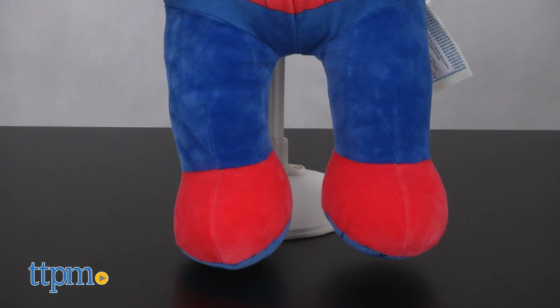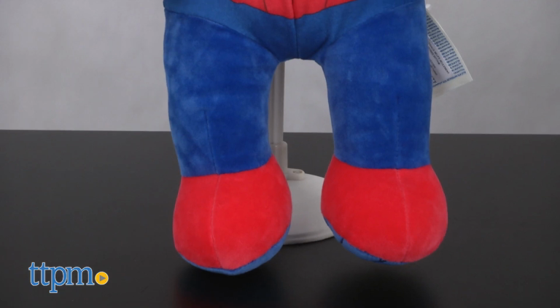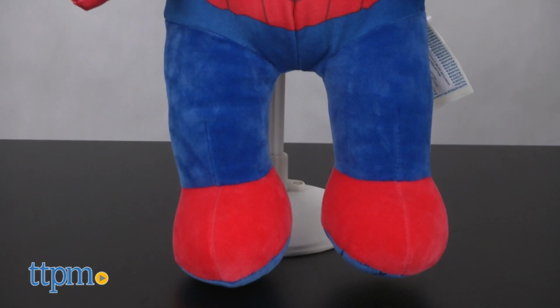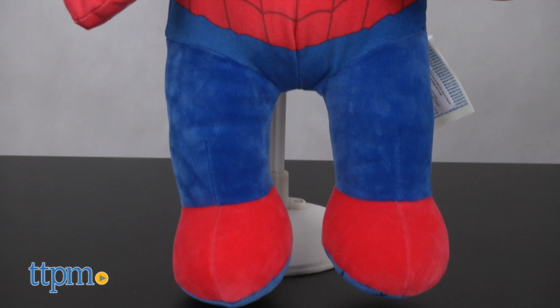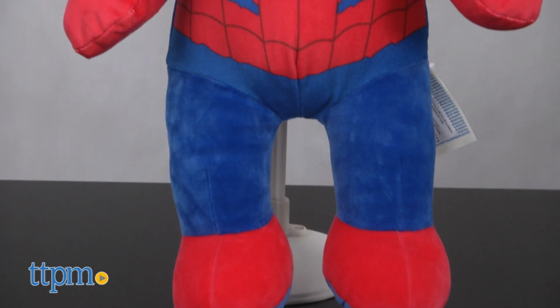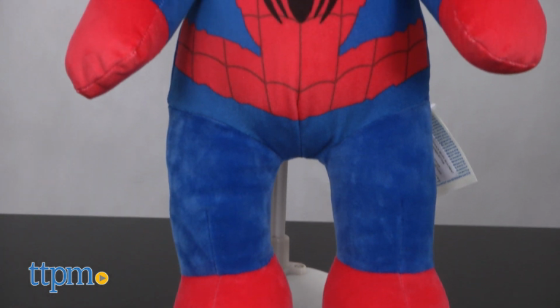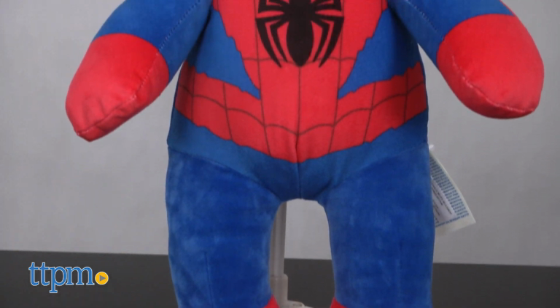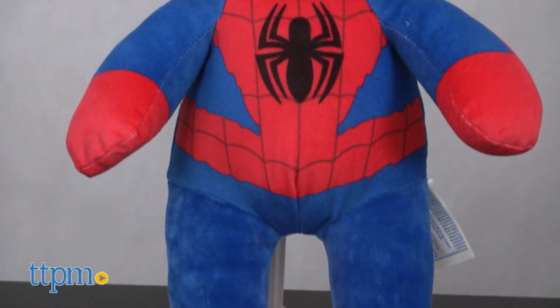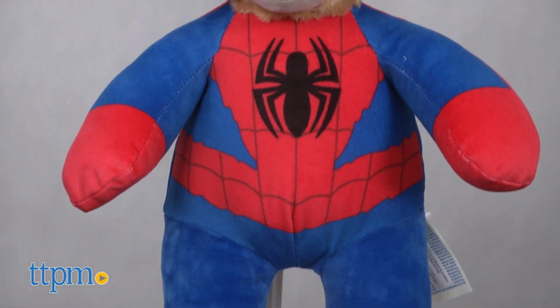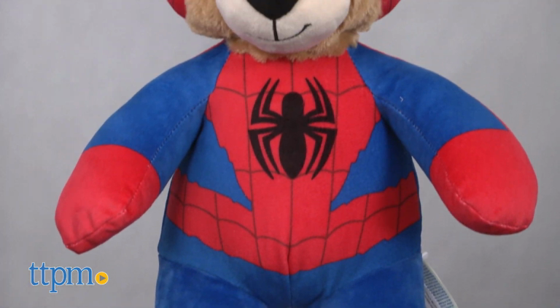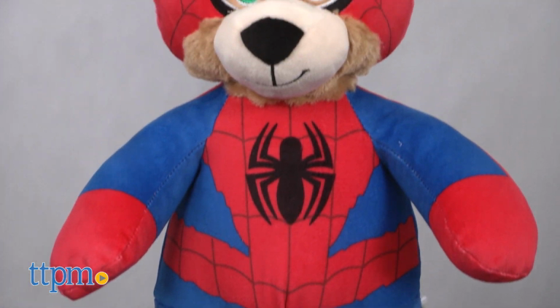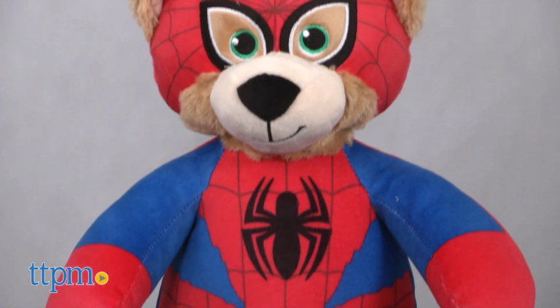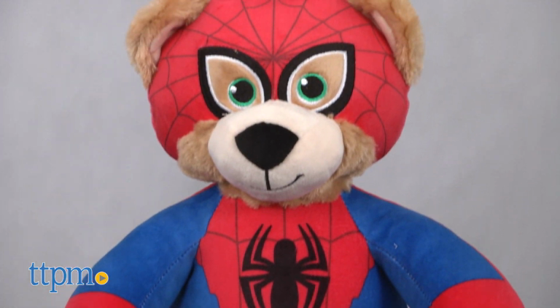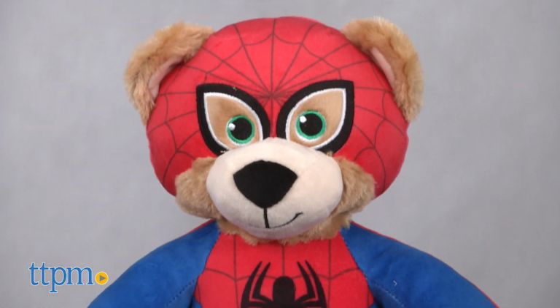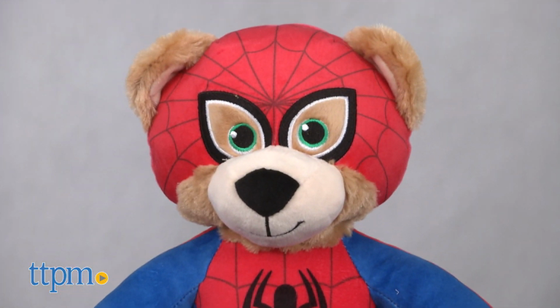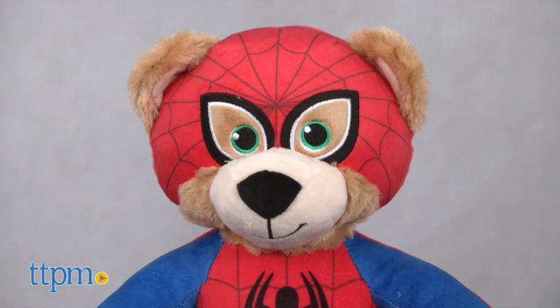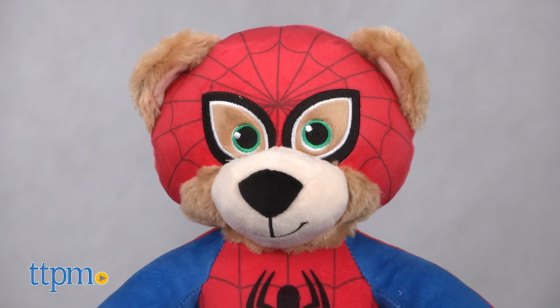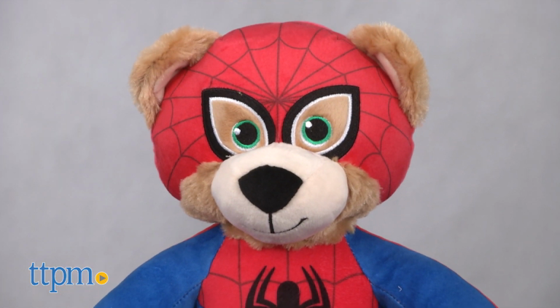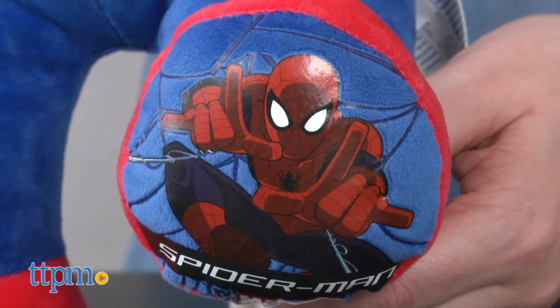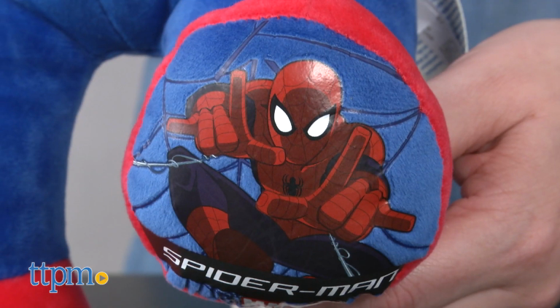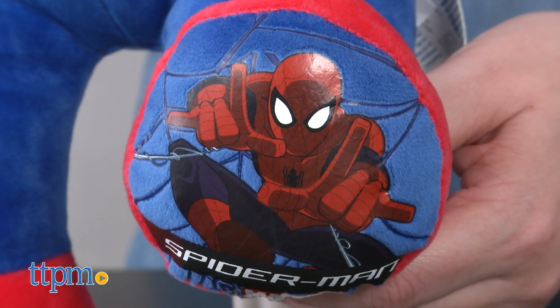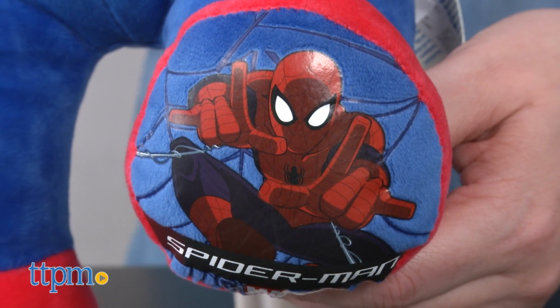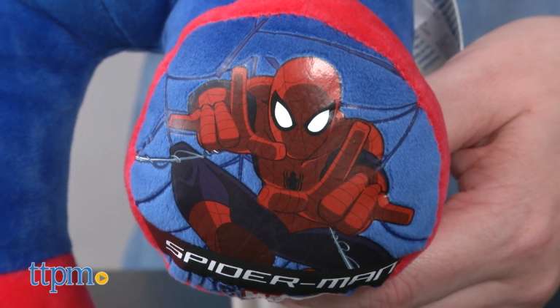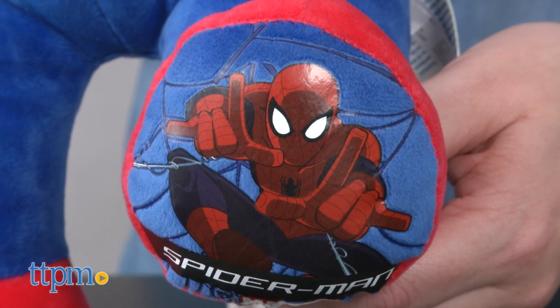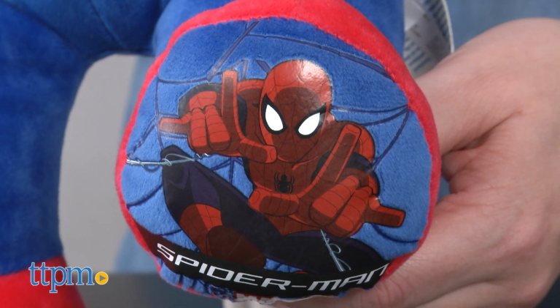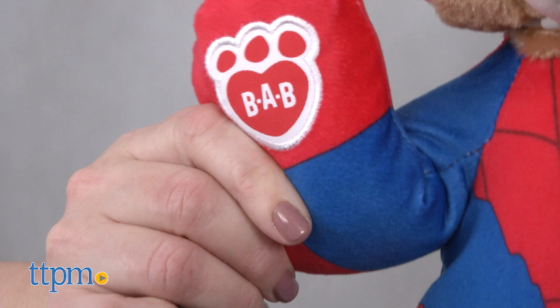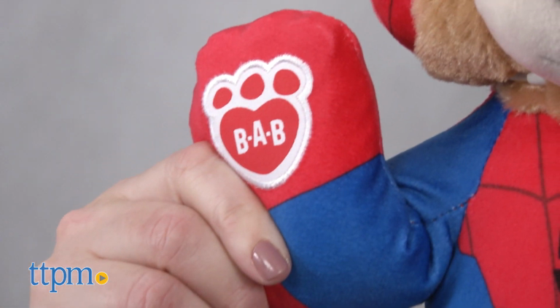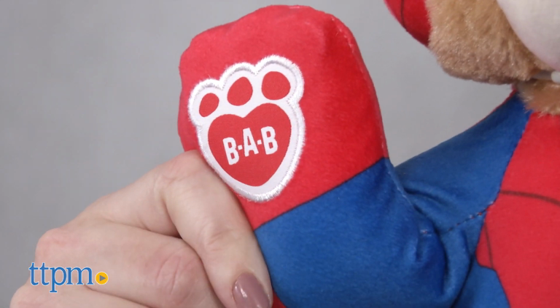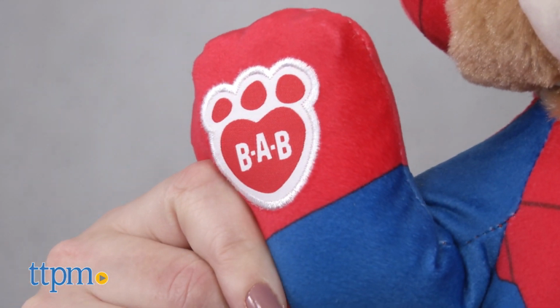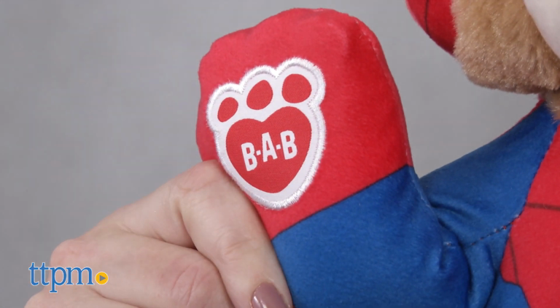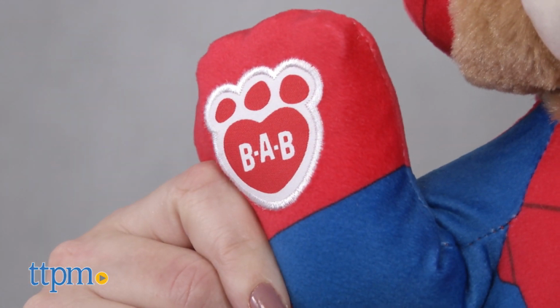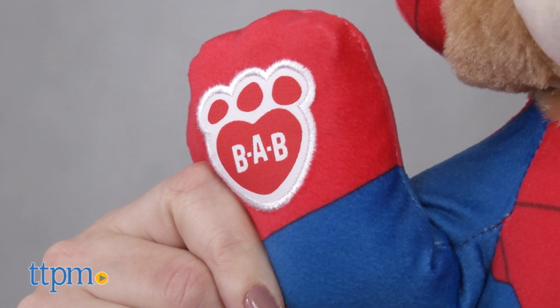This soft 16-inch teddy bear is dressed like Spider-Man in a printed-on red and blue suit with spider and web graphics. On the bear's left foot you'll find a Spider-Man graphic, and you've got the Build-A-Bear logo on the bear's right hand.